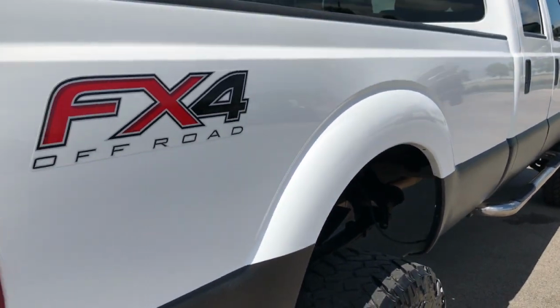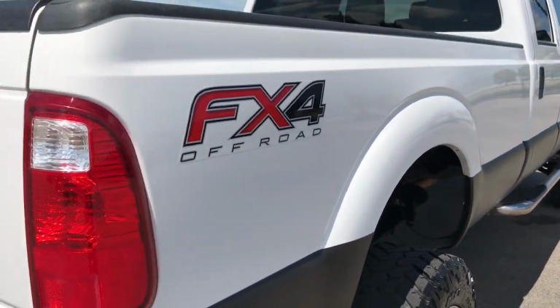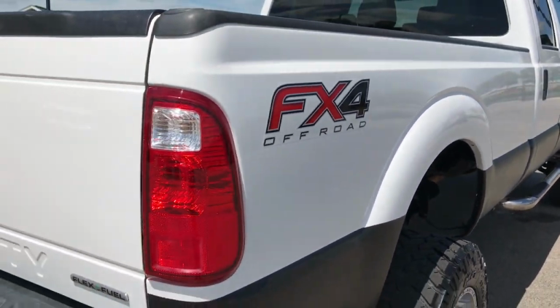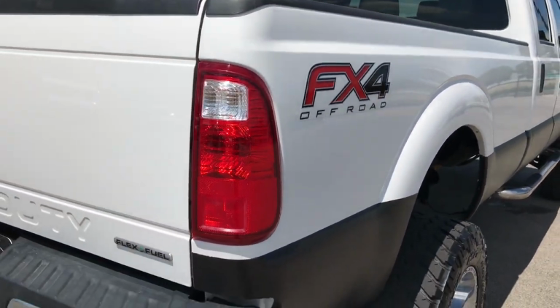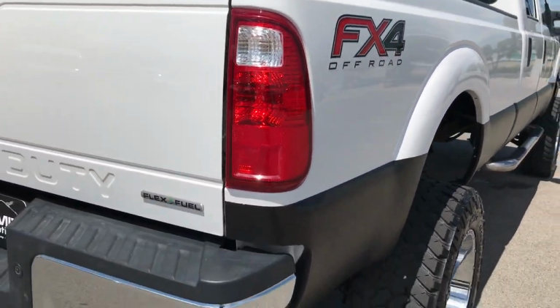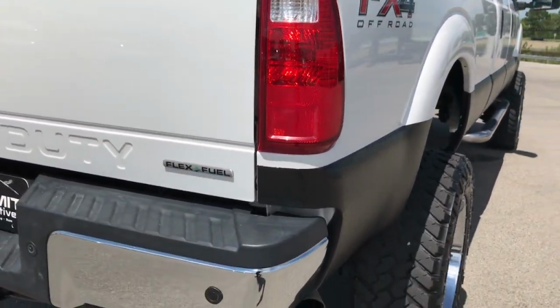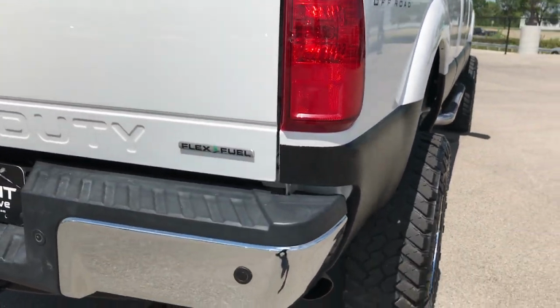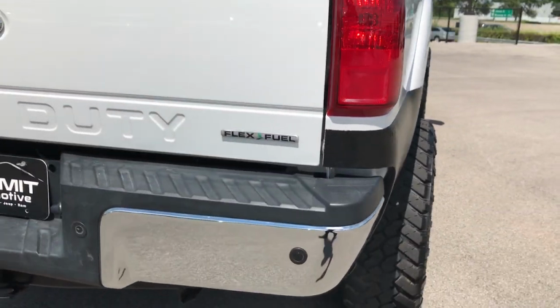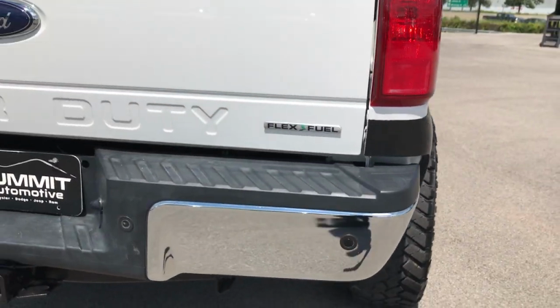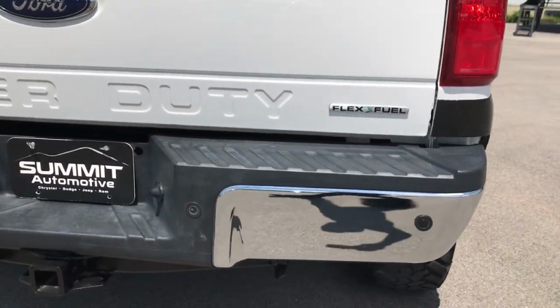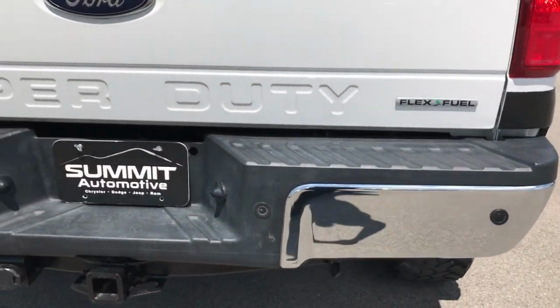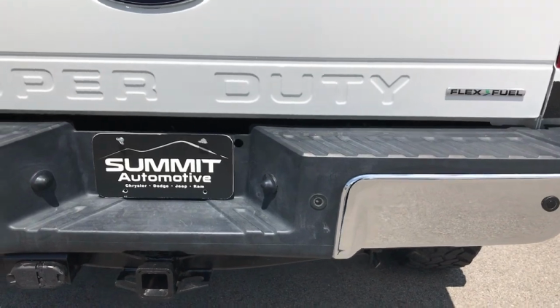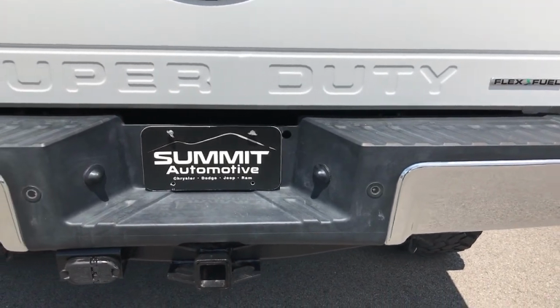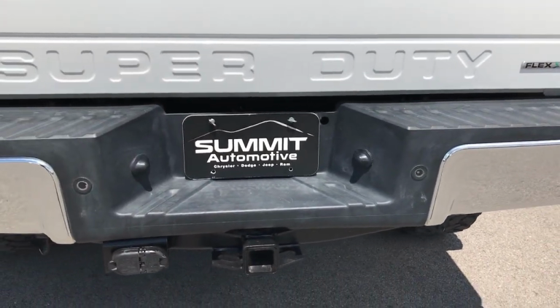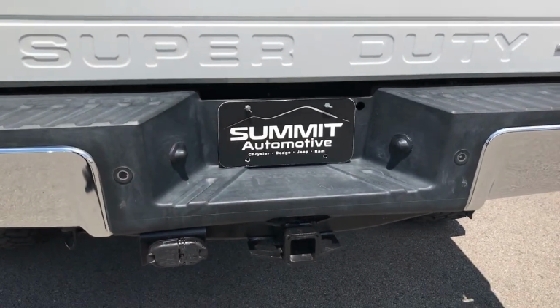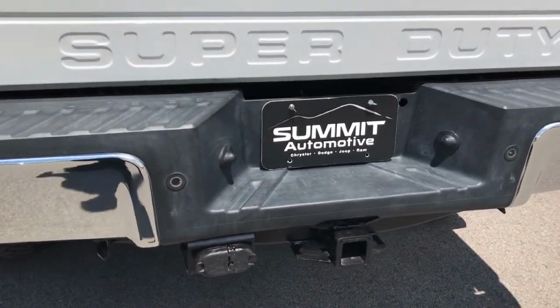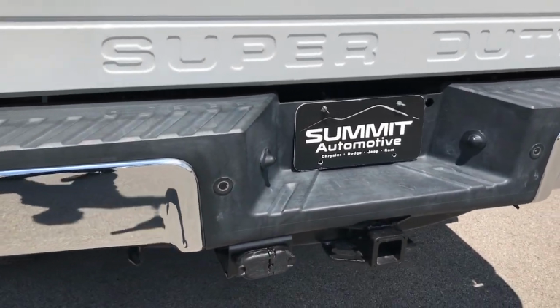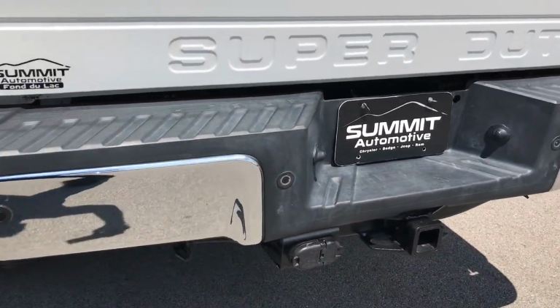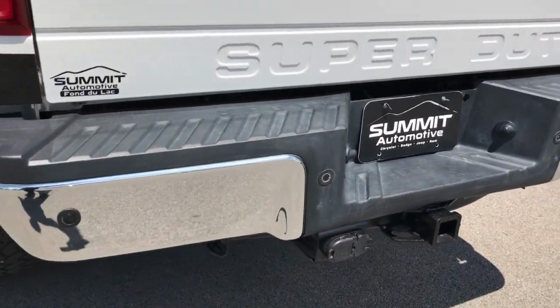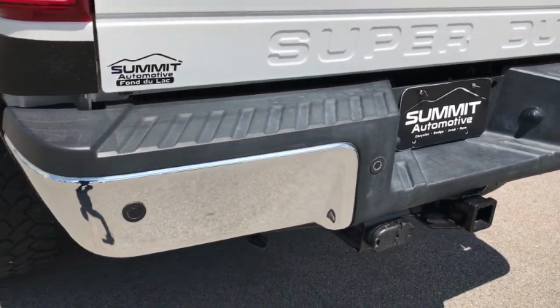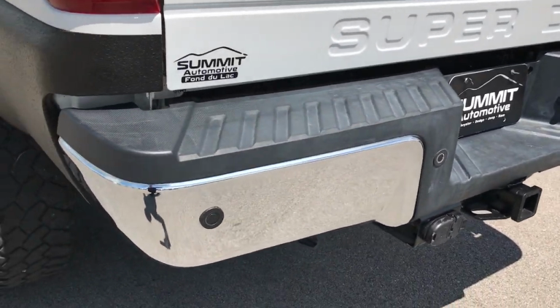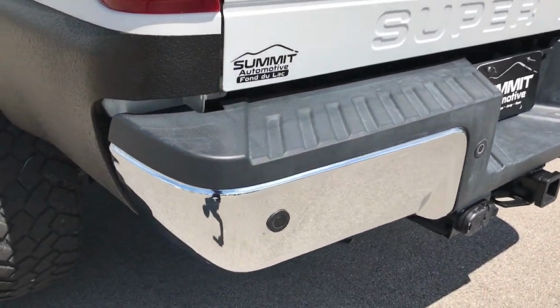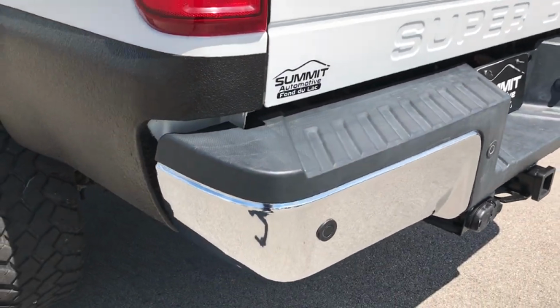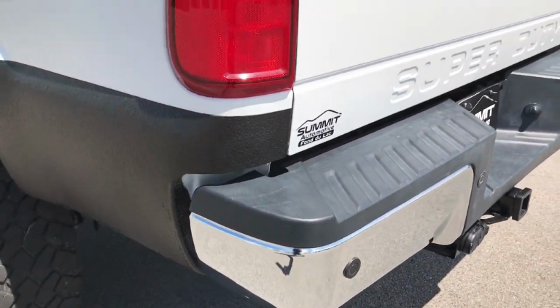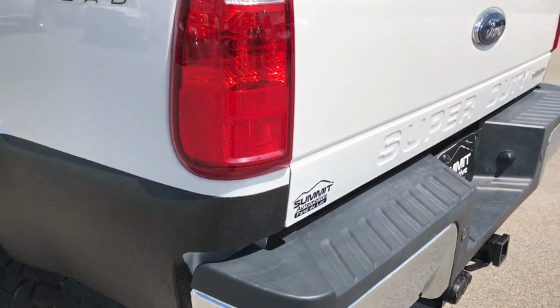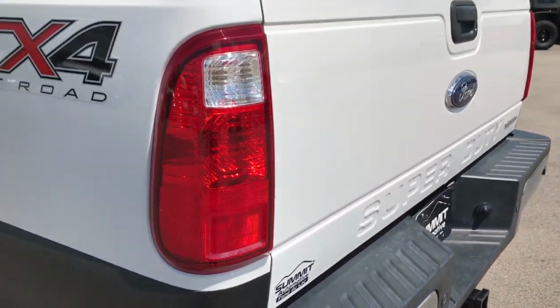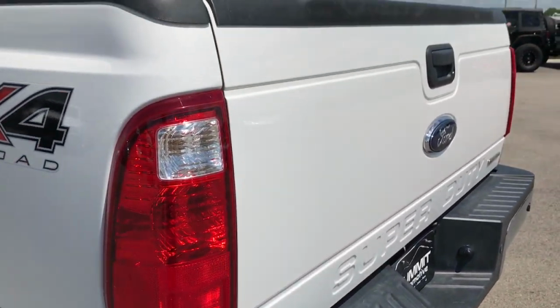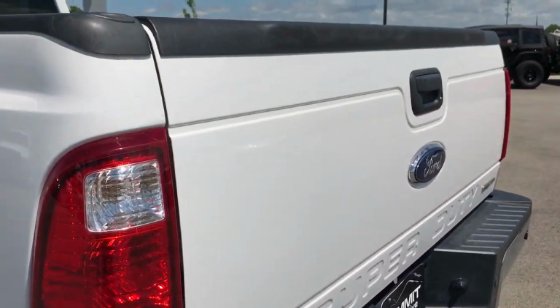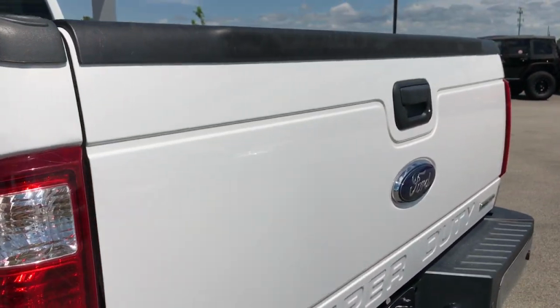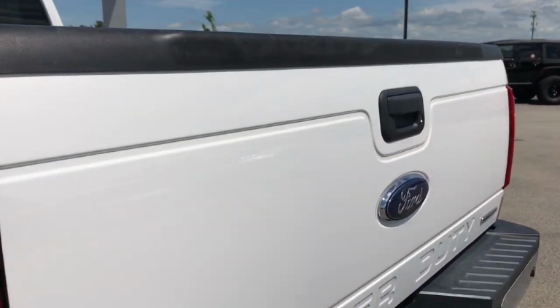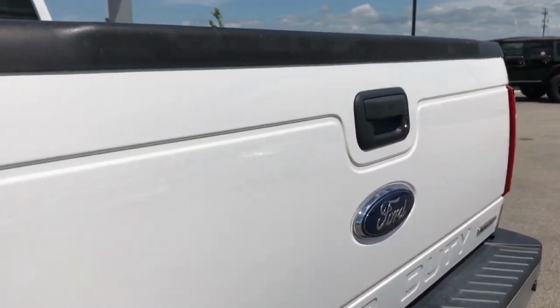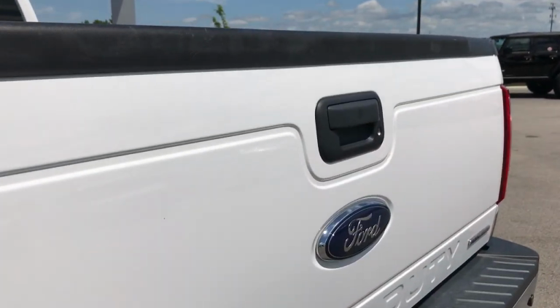We take these videos so that if you are far away, or even if you're close by and just can't make the trip down but you're still interested in purchasing the vehicle, you can still see the truck, hear the truck, and have confidence in the vehicle before you even get here.